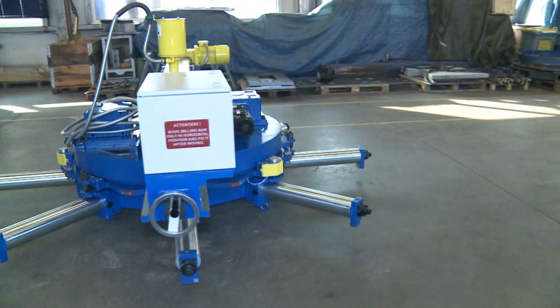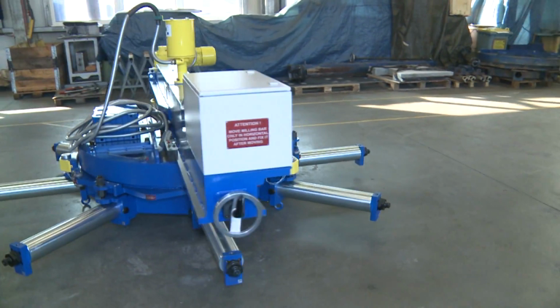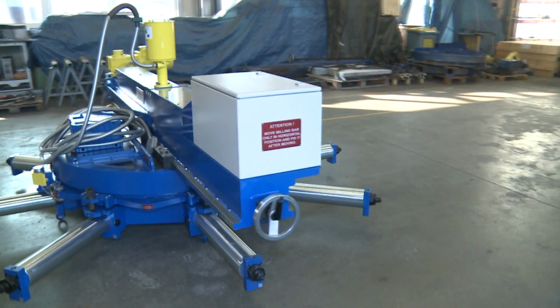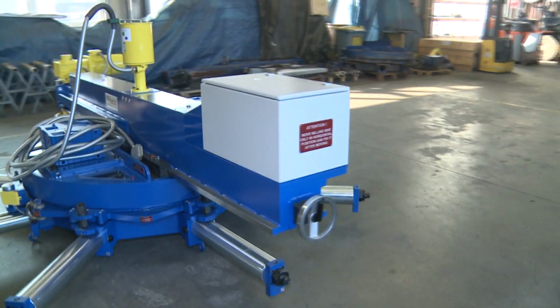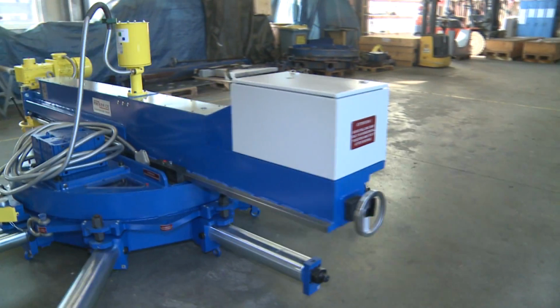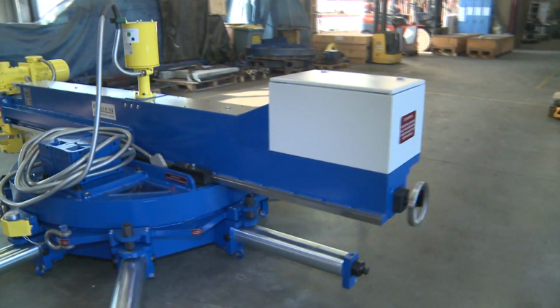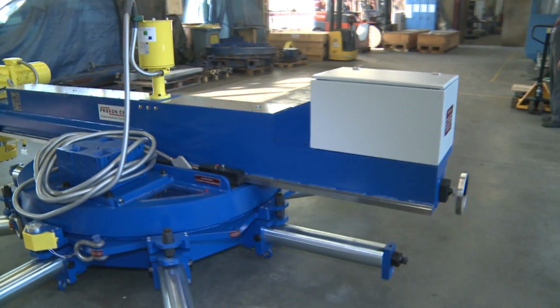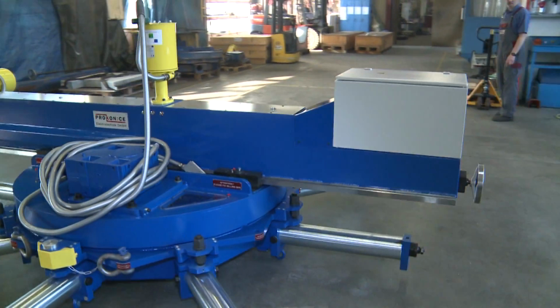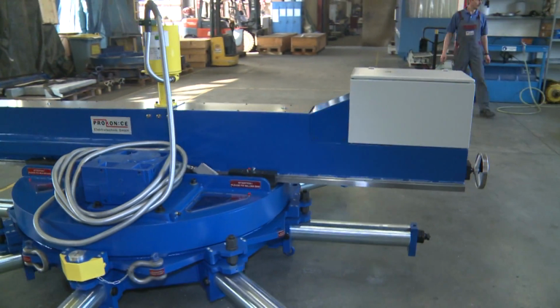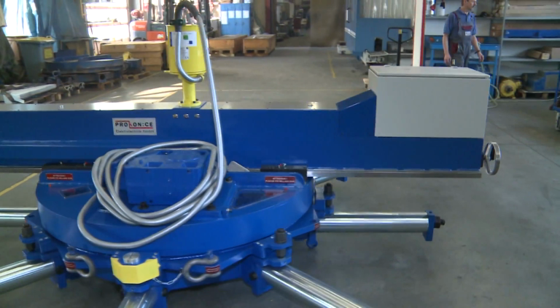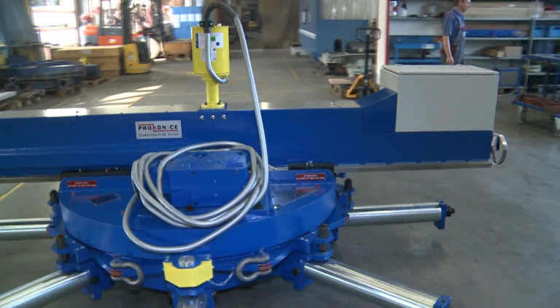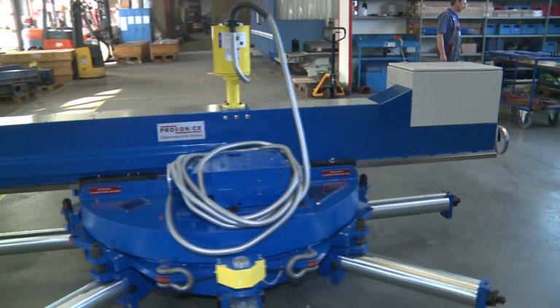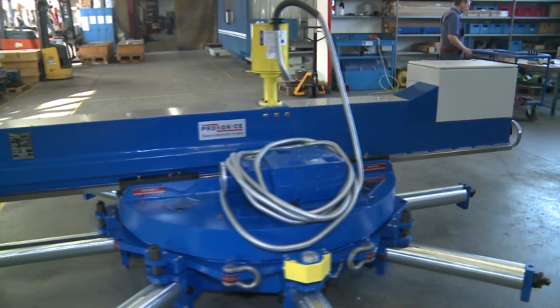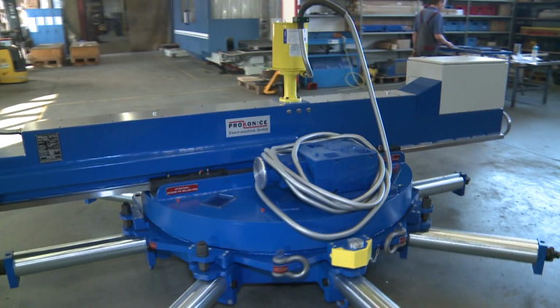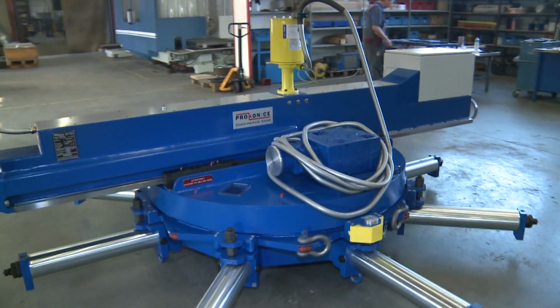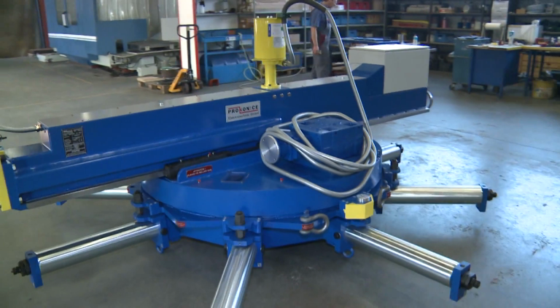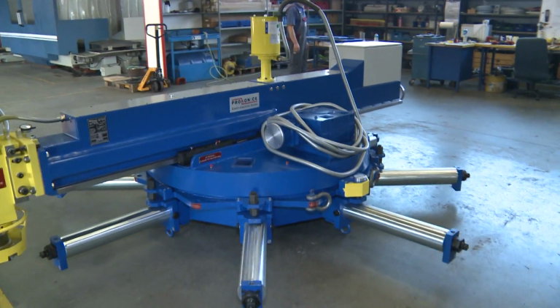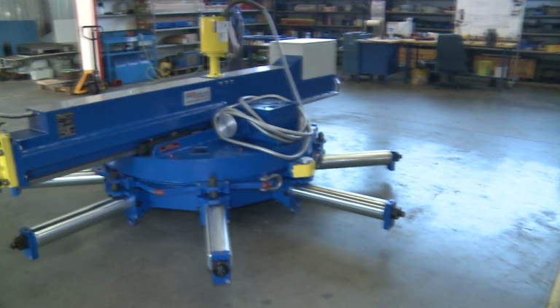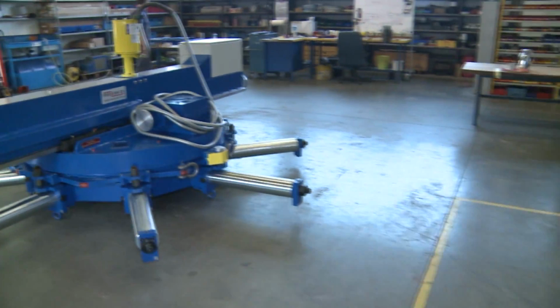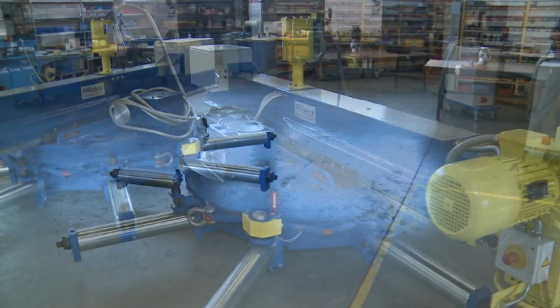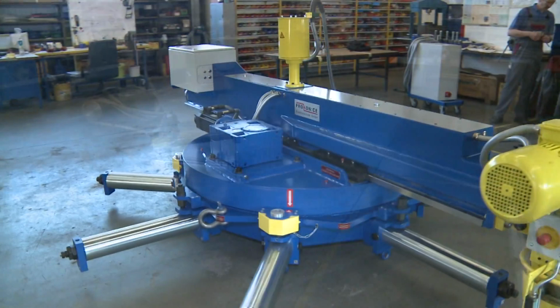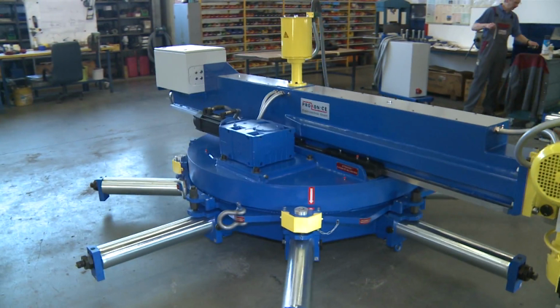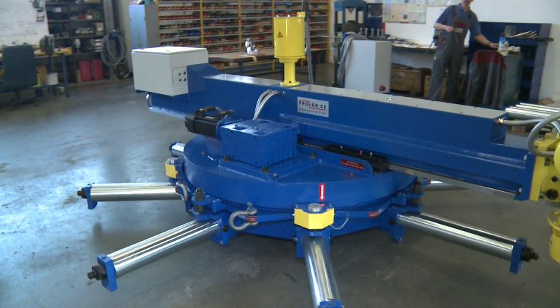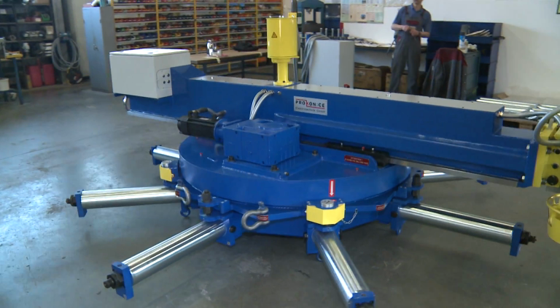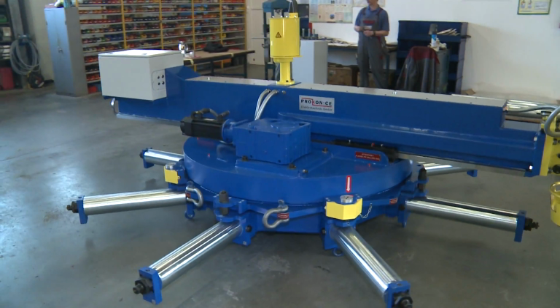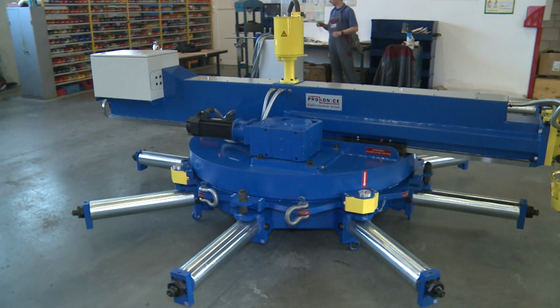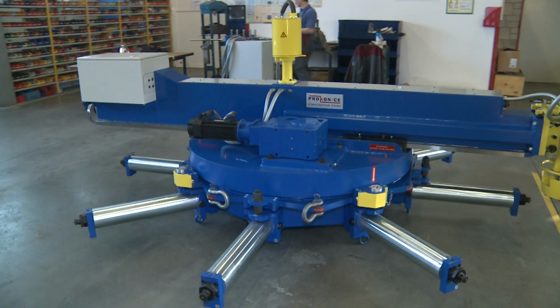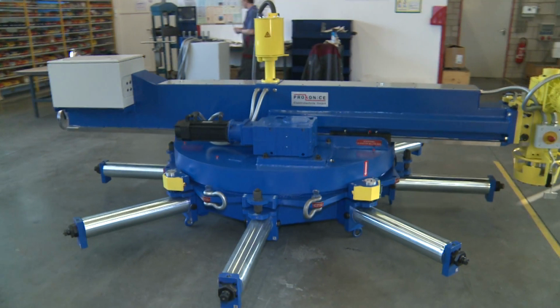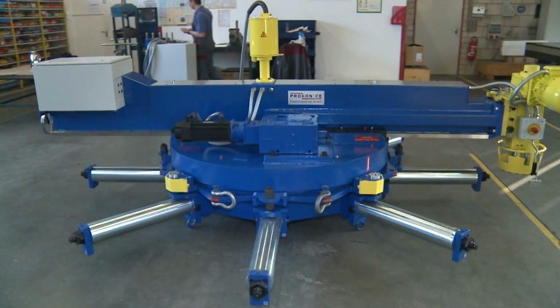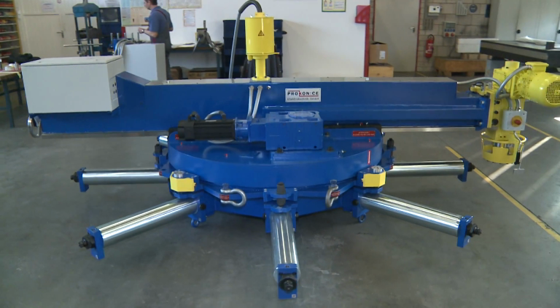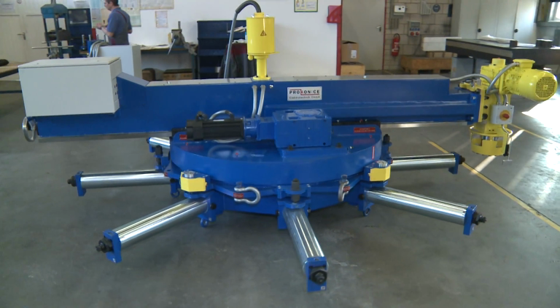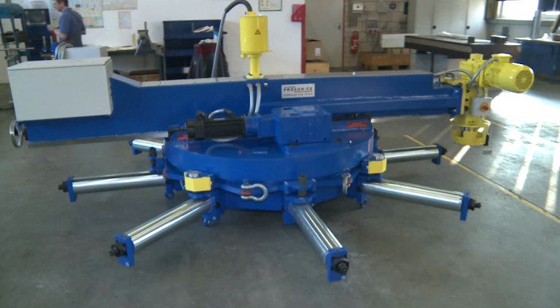During the machining, the flanges are milled. The machine is used in the mobile post-processing of flanges, particularly in the production of wind towers, onshore and offshore facilities.